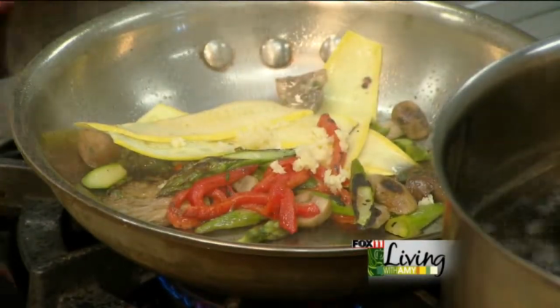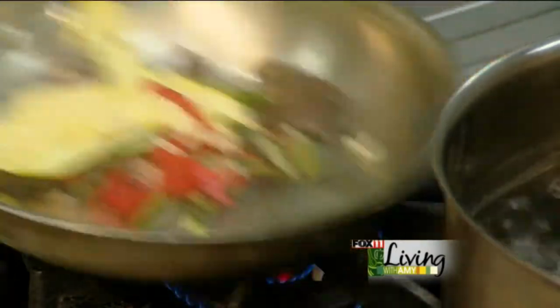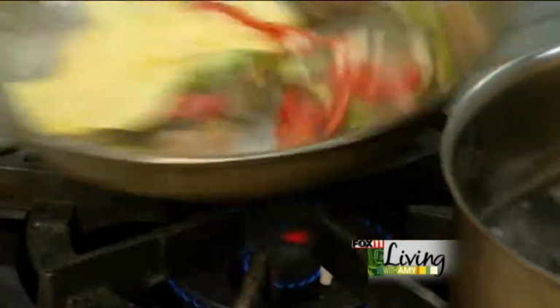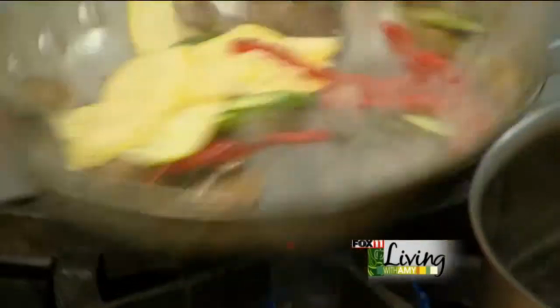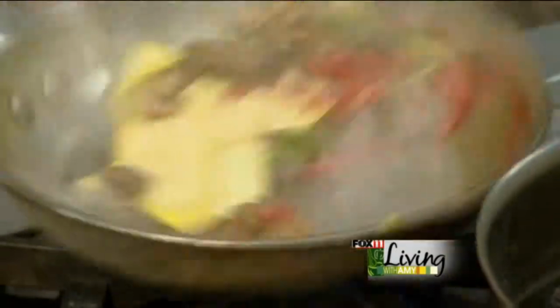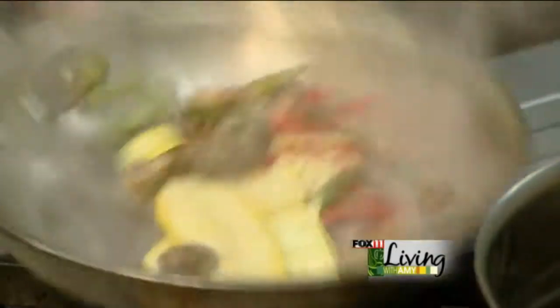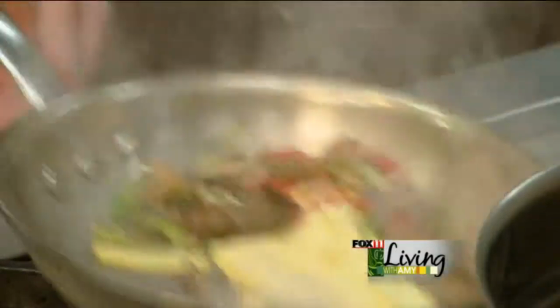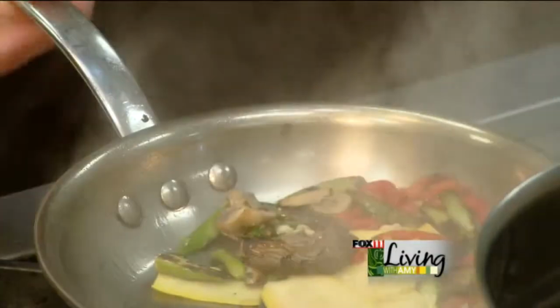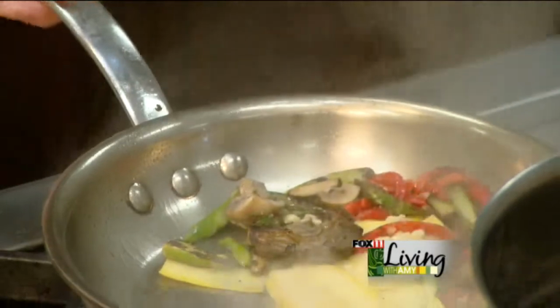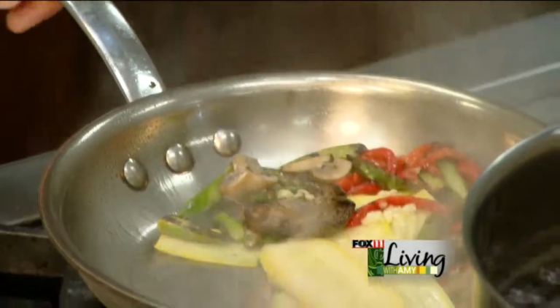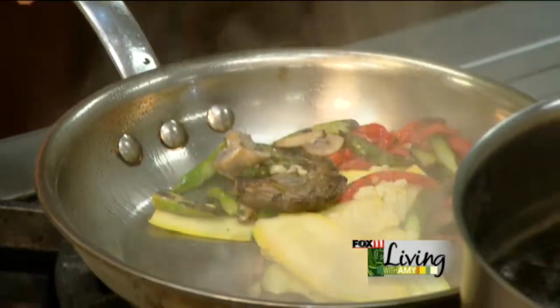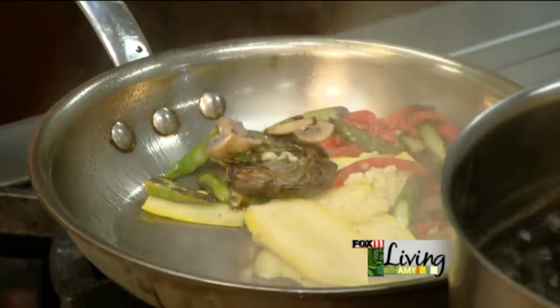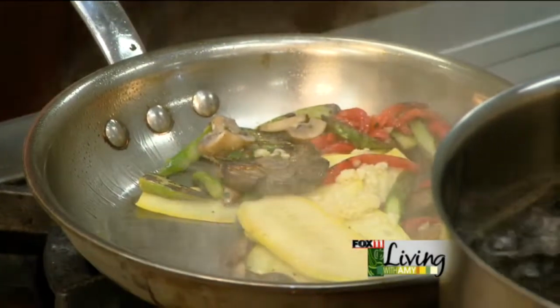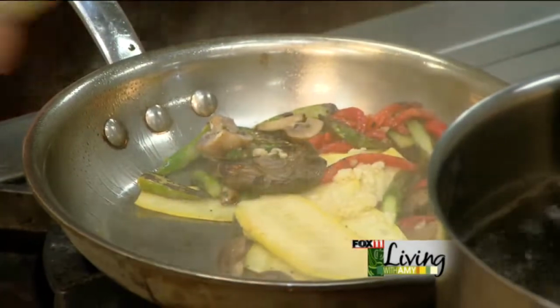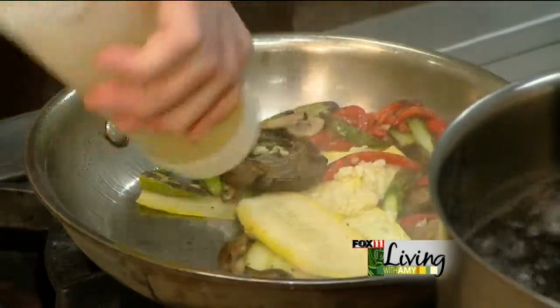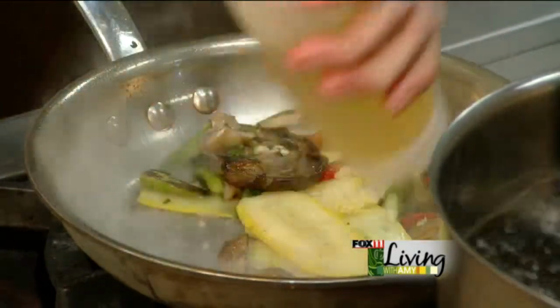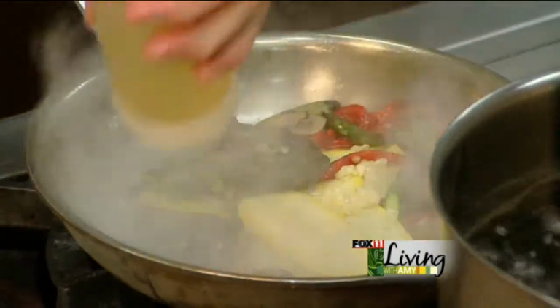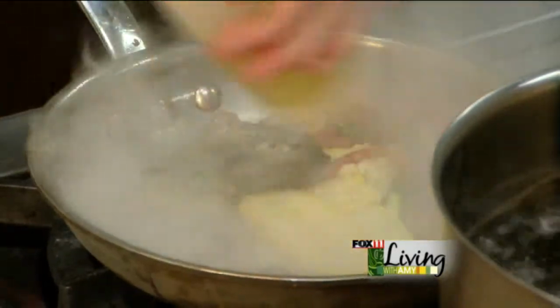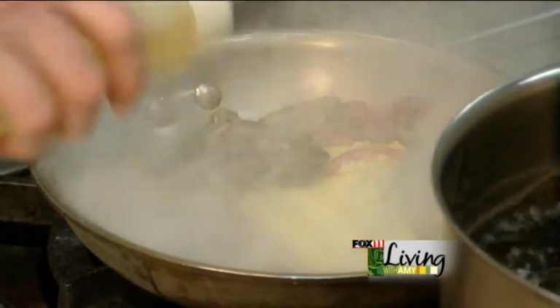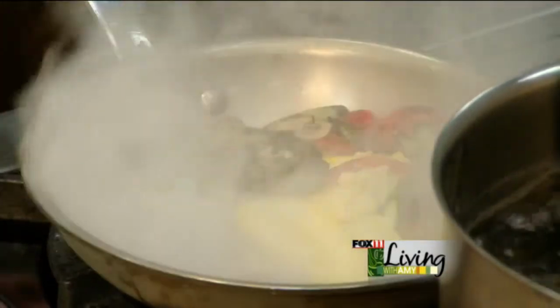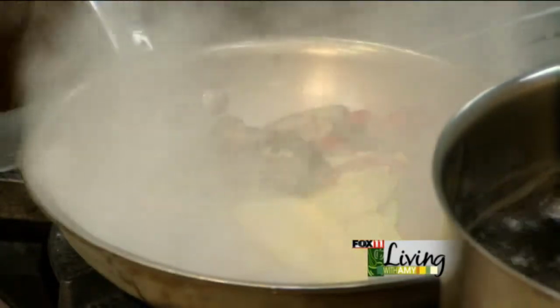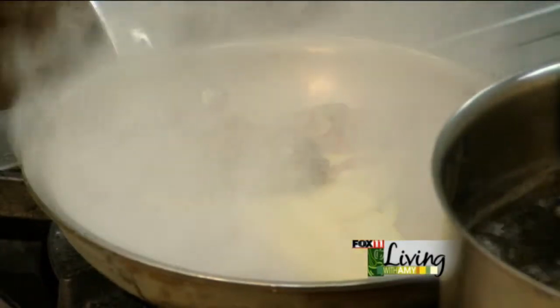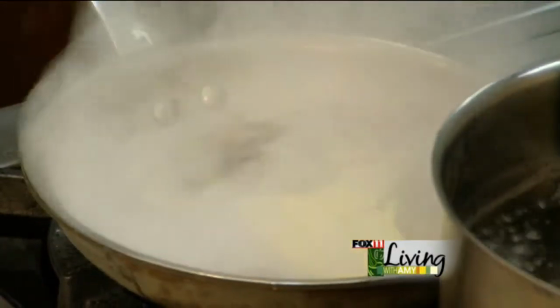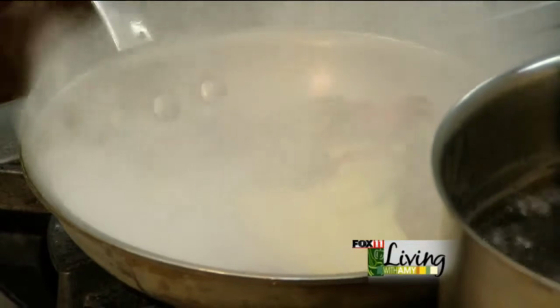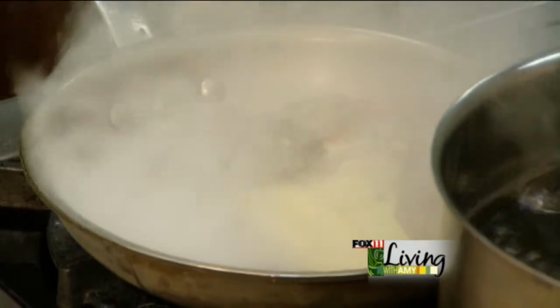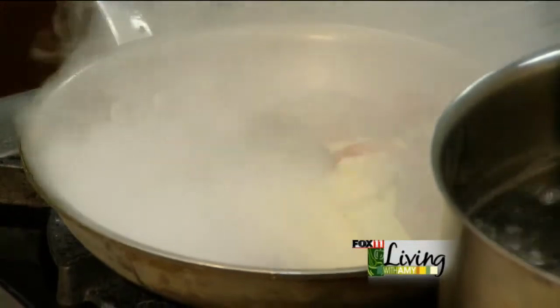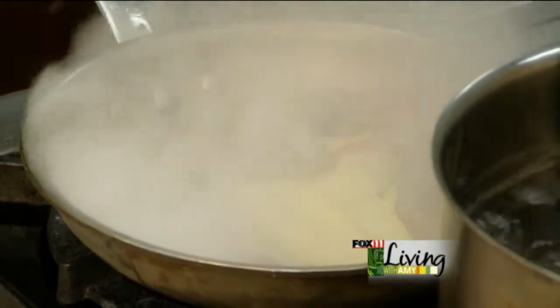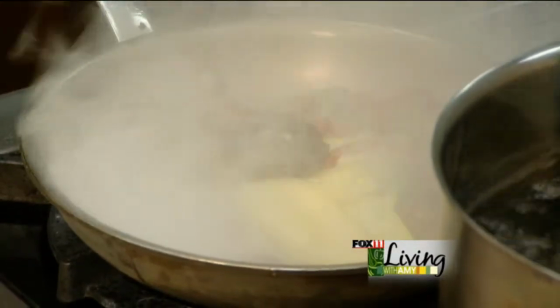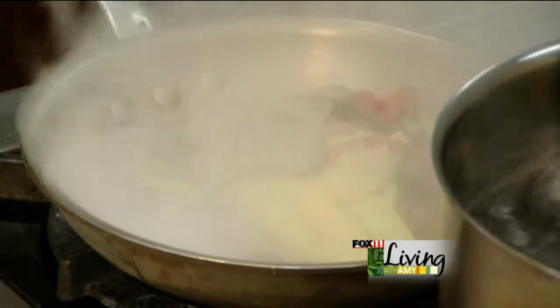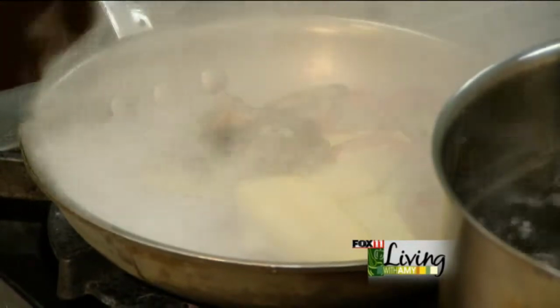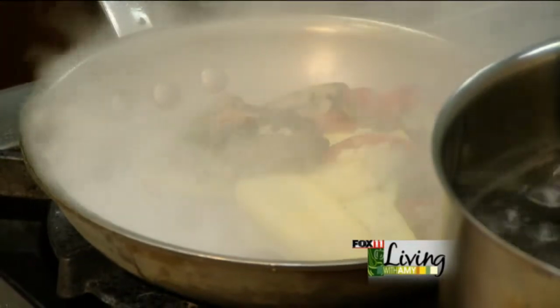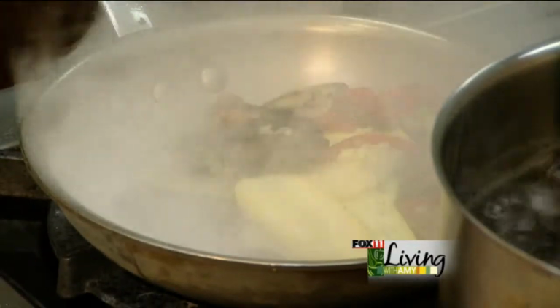Once we get all that nice and sautéed, we're going to glaze with a little white wine. This helps clean the pan of all the extra vegetable flavor that's left on the pan.